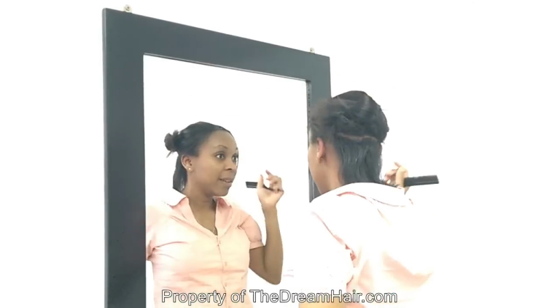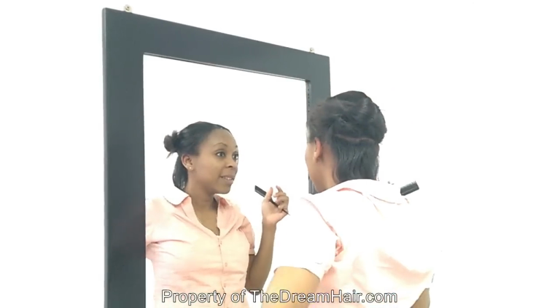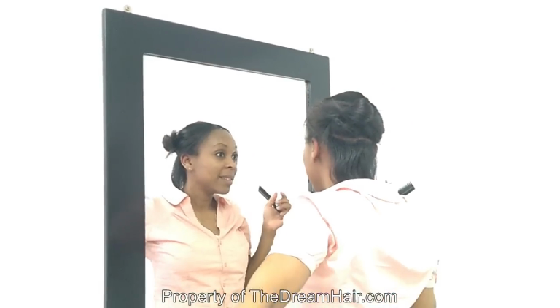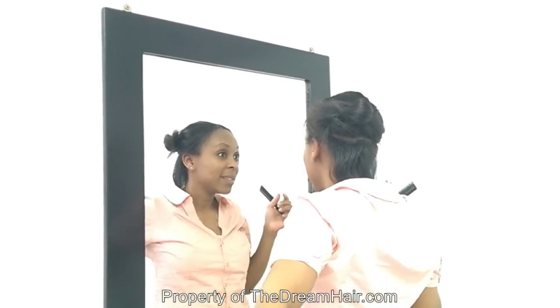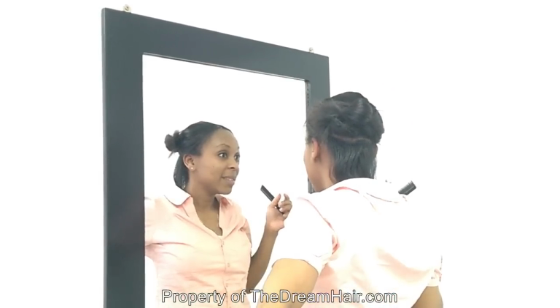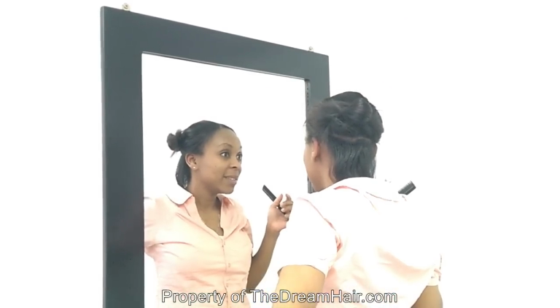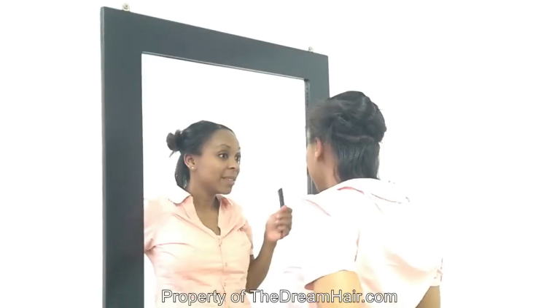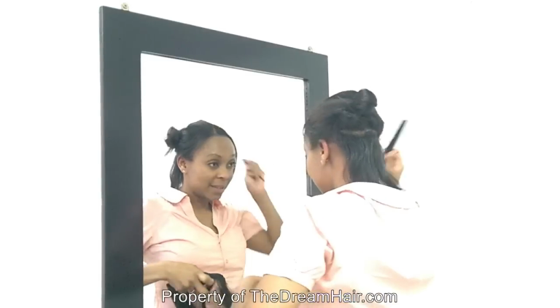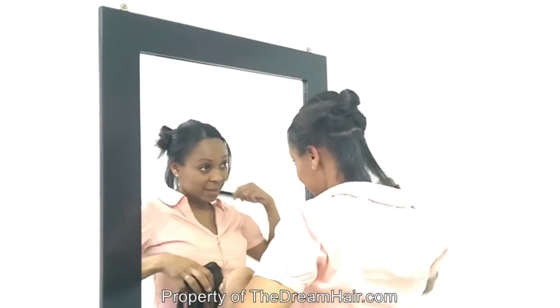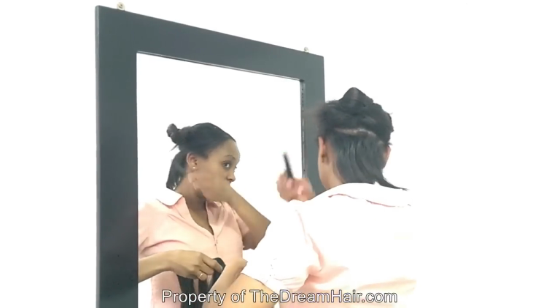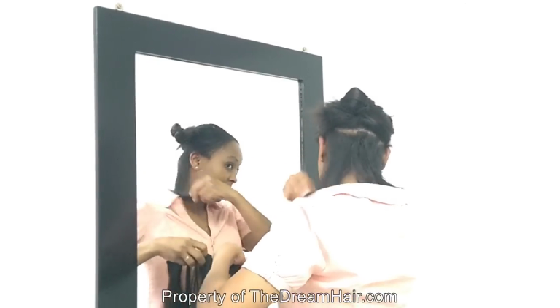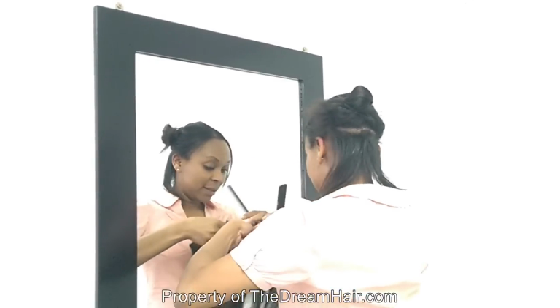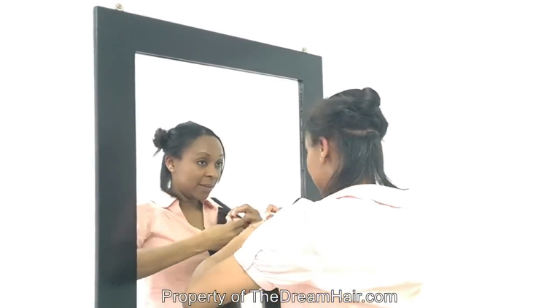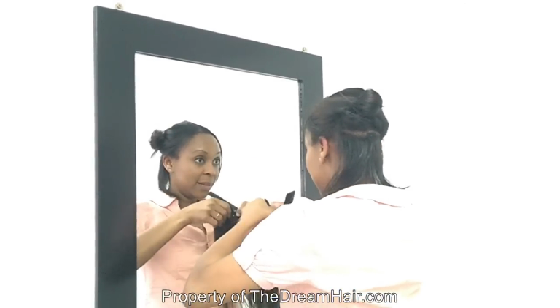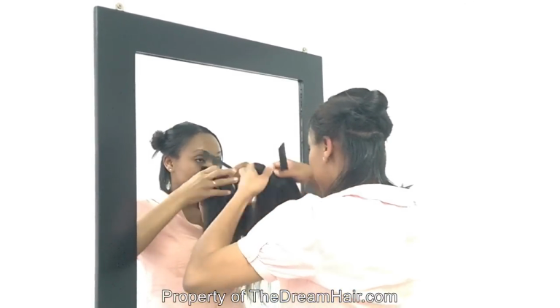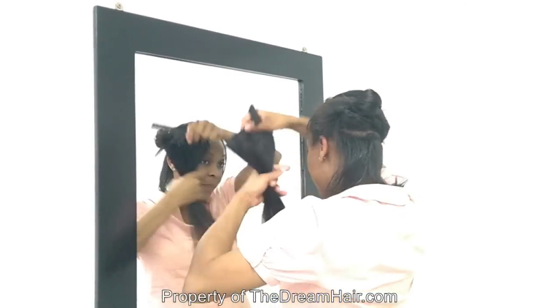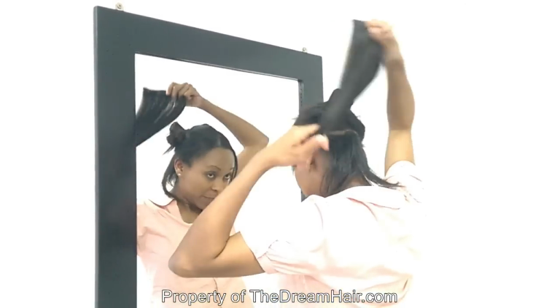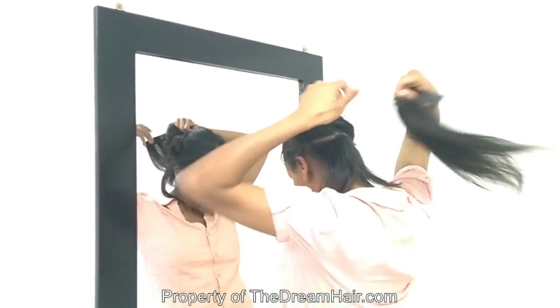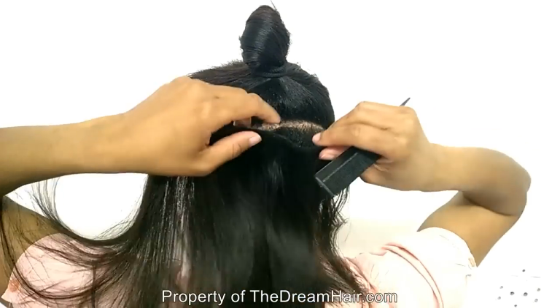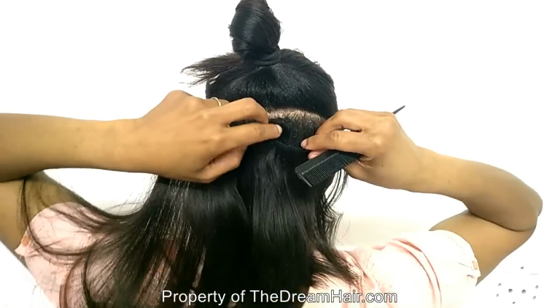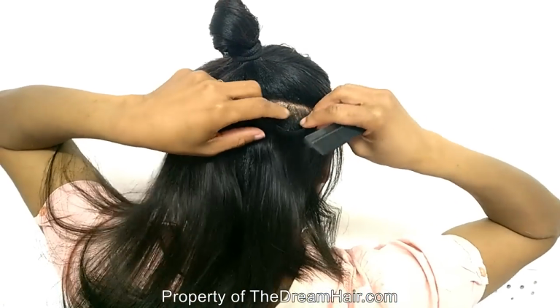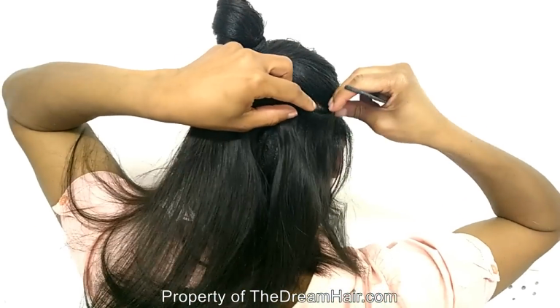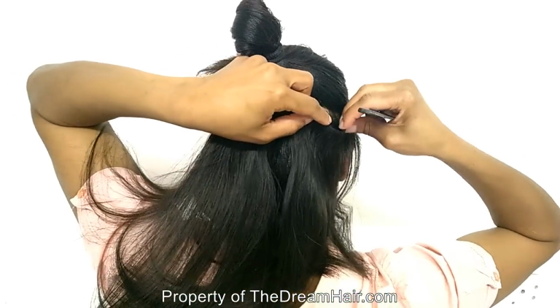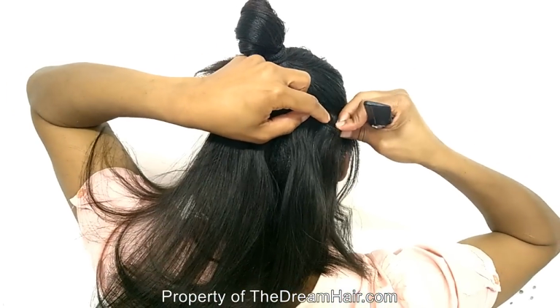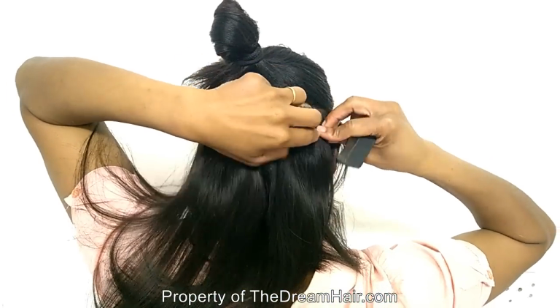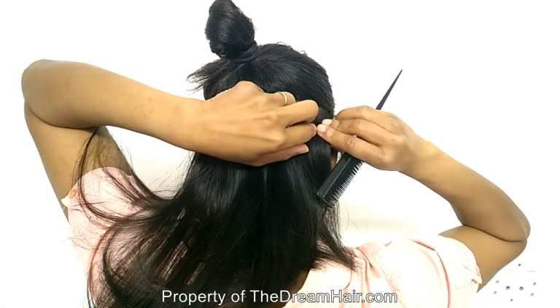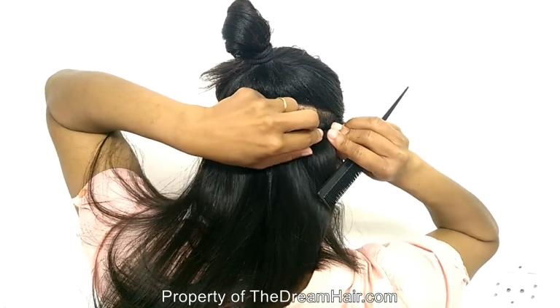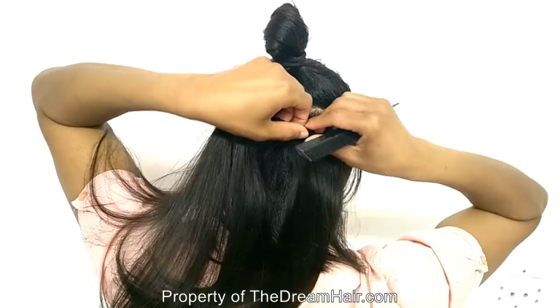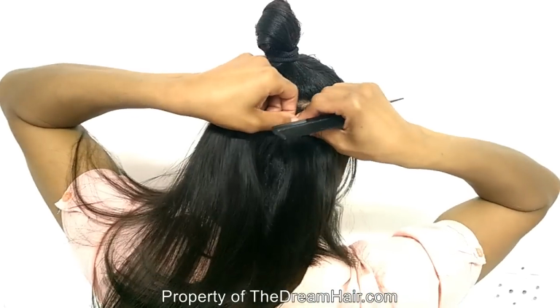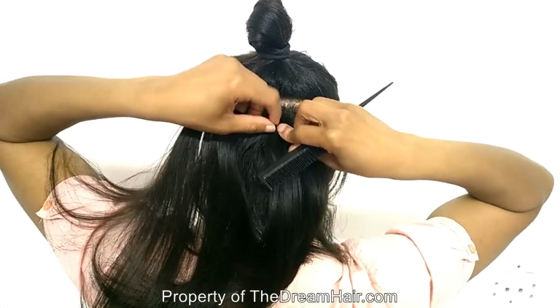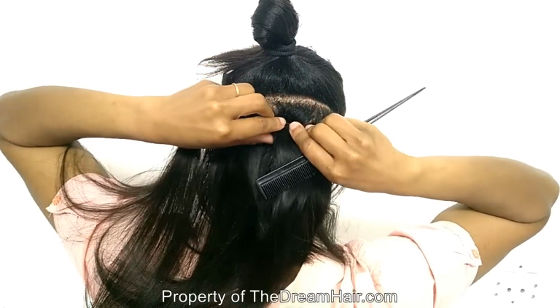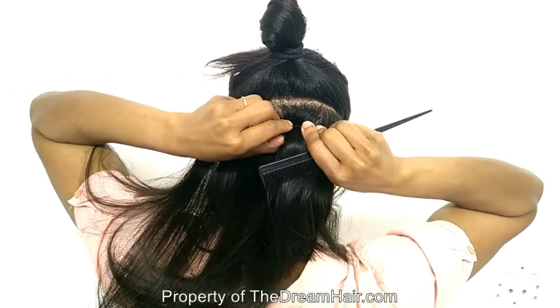For short hair it adds length; for long hair it adds volume and thickness, and it is ideal for fine hair. It is usually applied to a single section at the back of the head by using five clips attached to the hair extension.